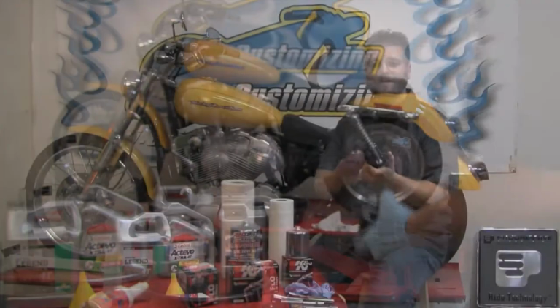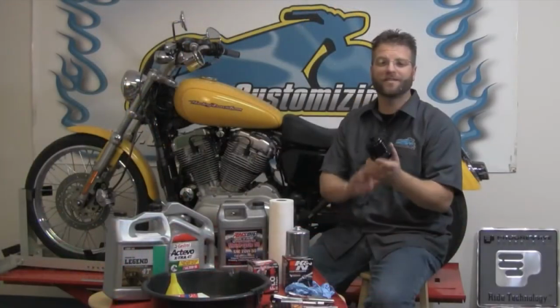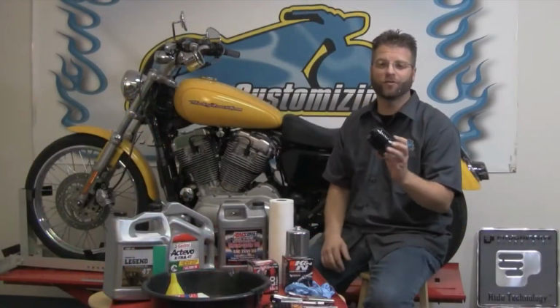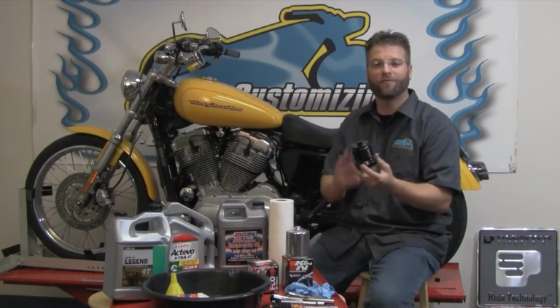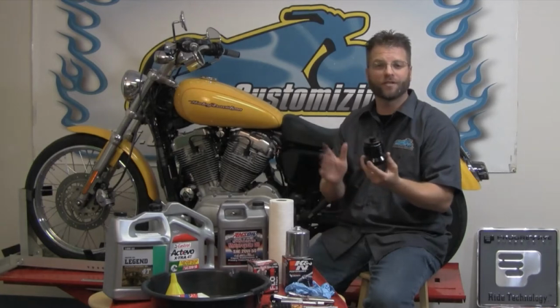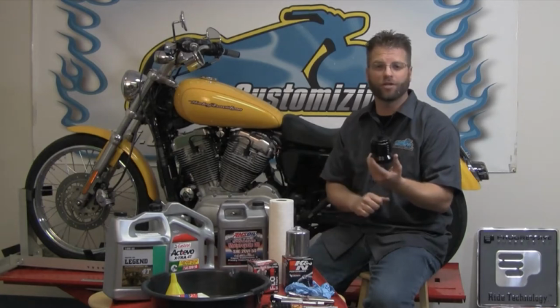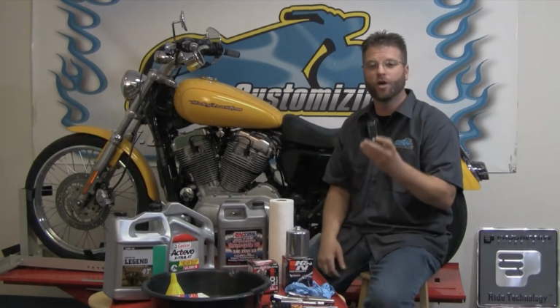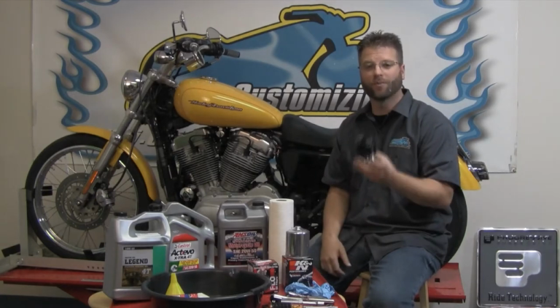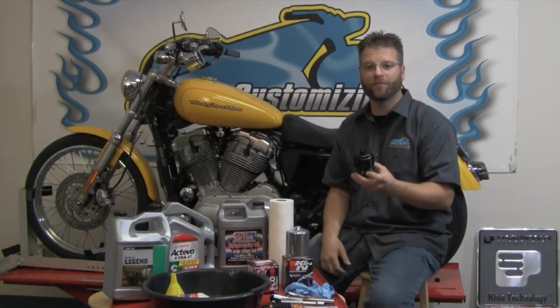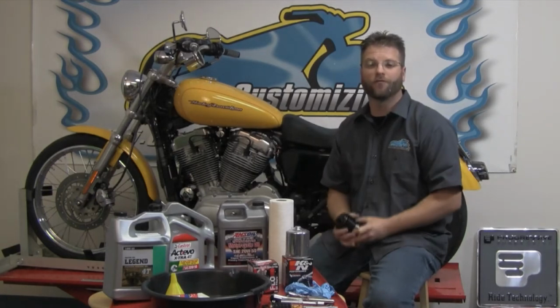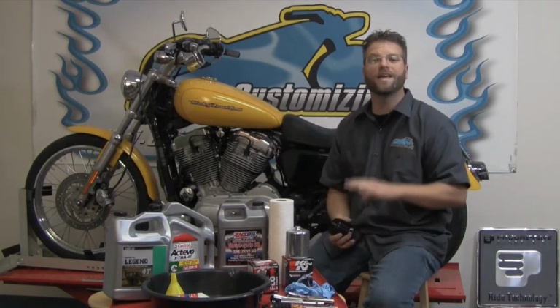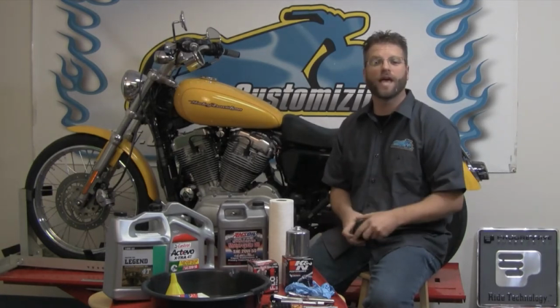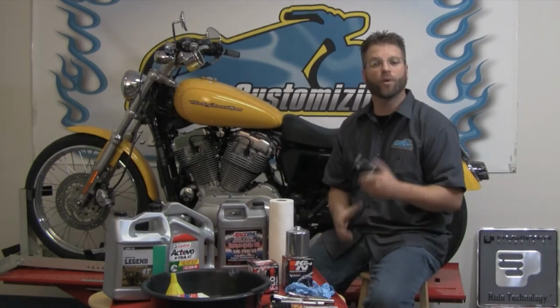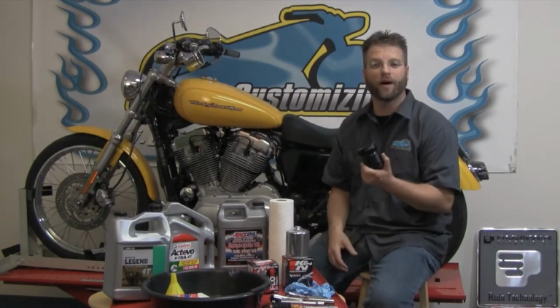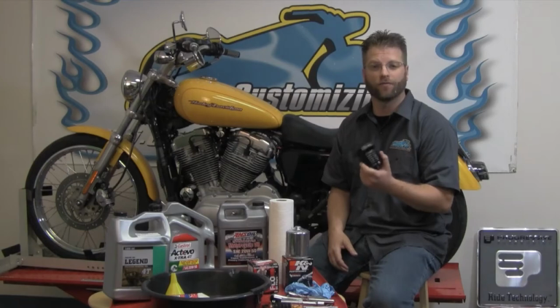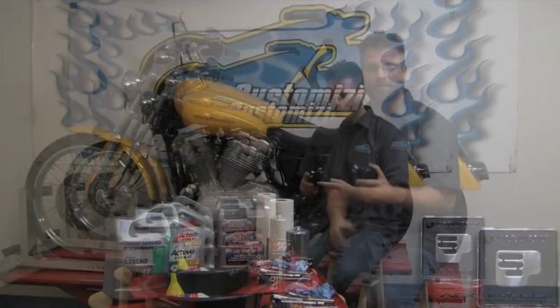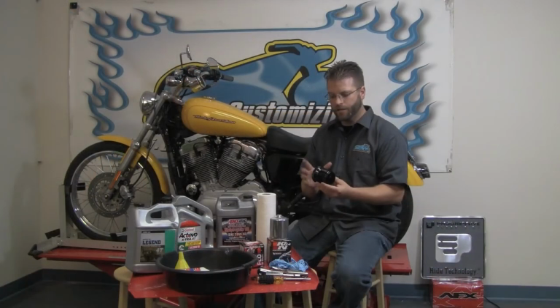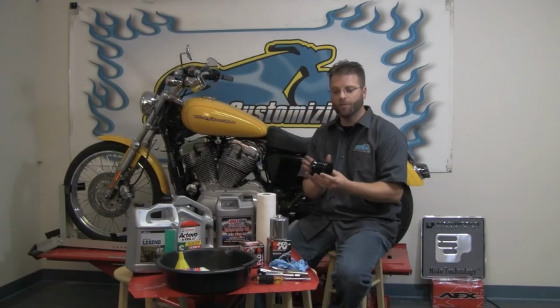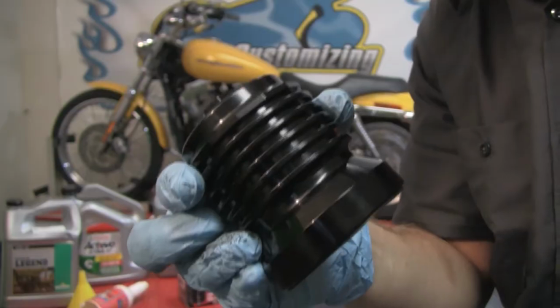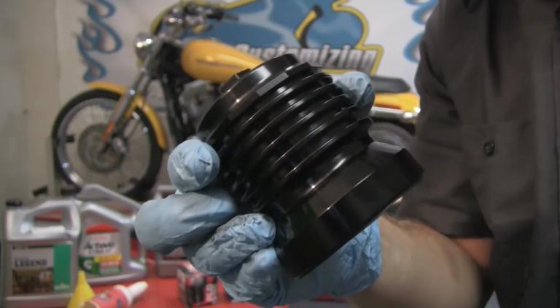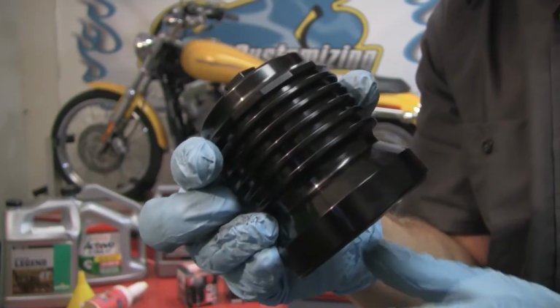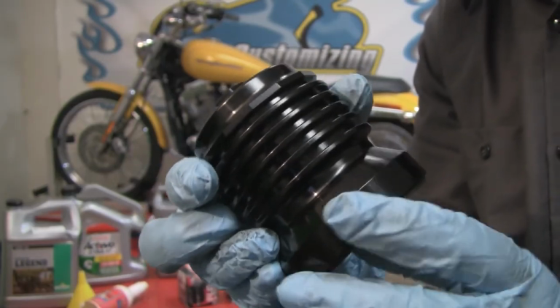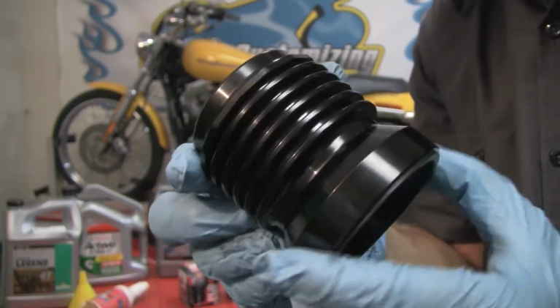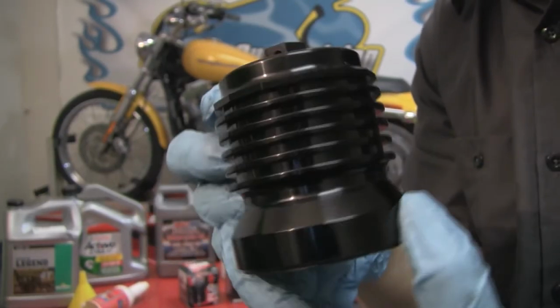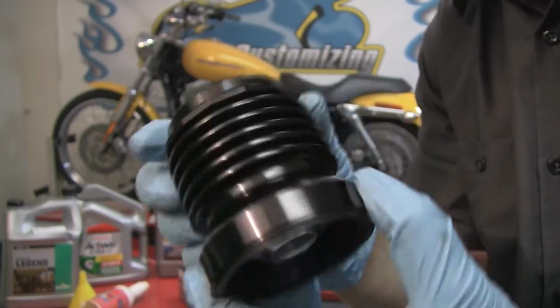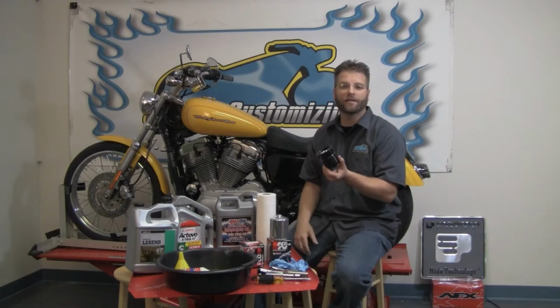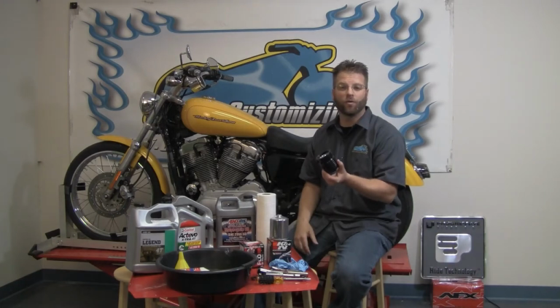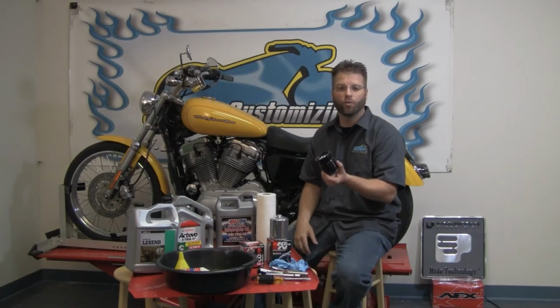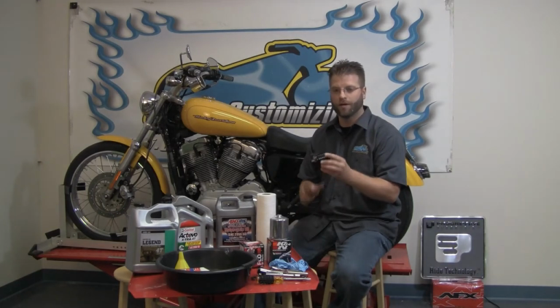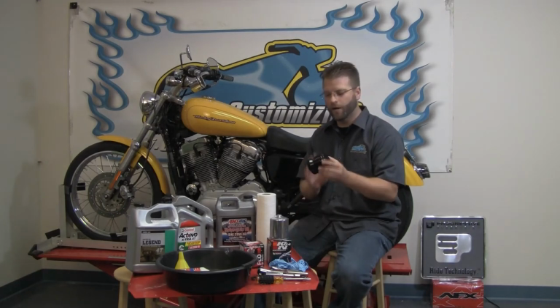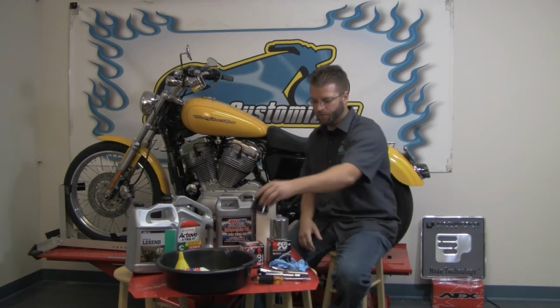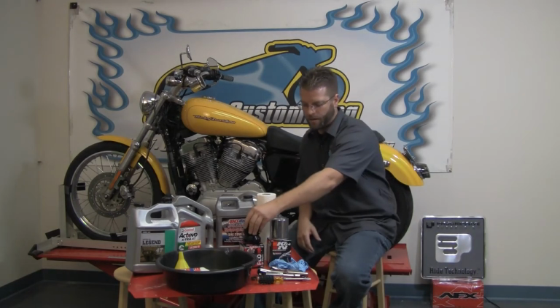This PC filter in five or six oil changes will completely pay for itself, and then never again will you have to buy an oil filter. In addition to it being a filter, the fins here on the aluminum actually act as an oil cooler. A great option from PC Racing.